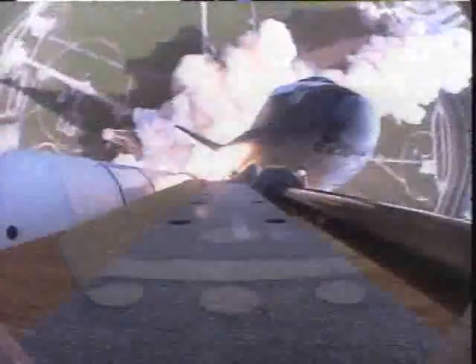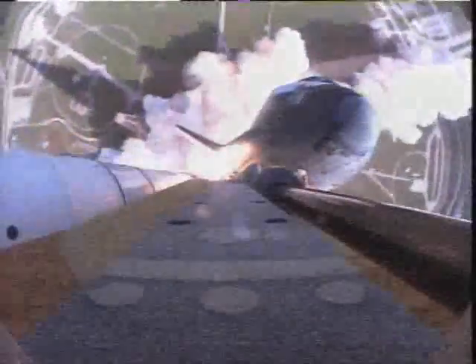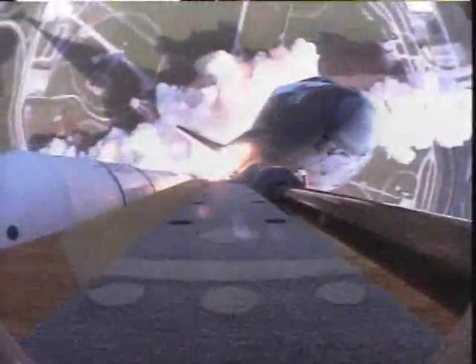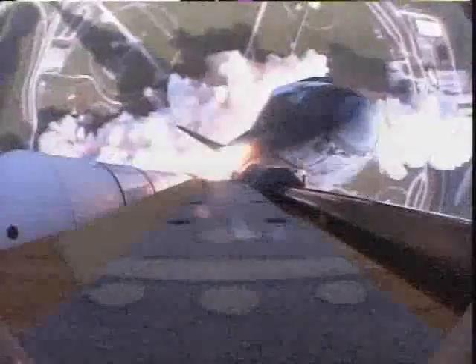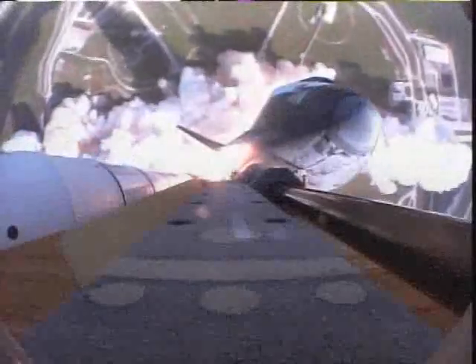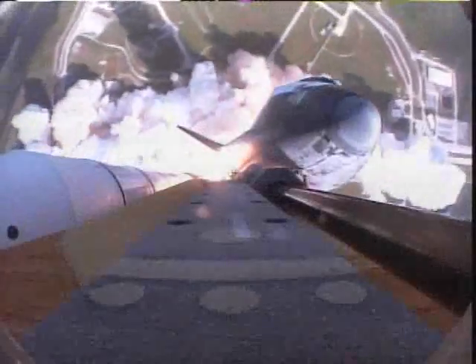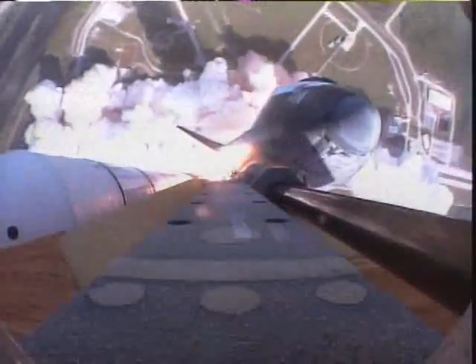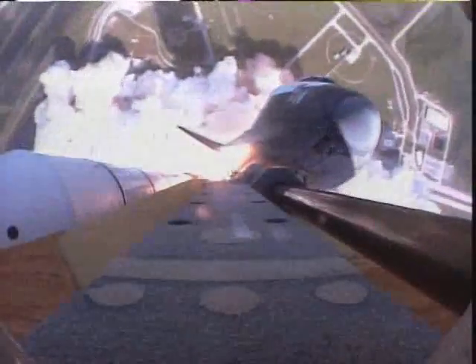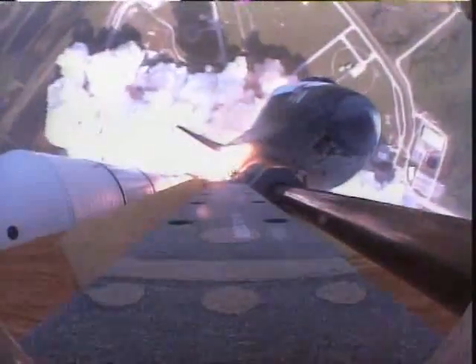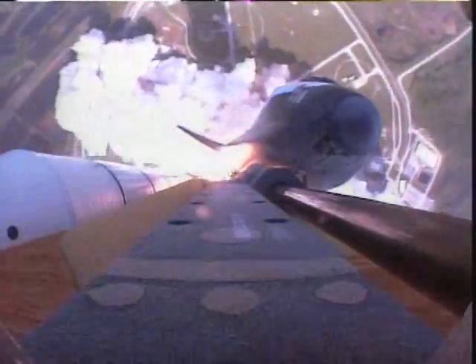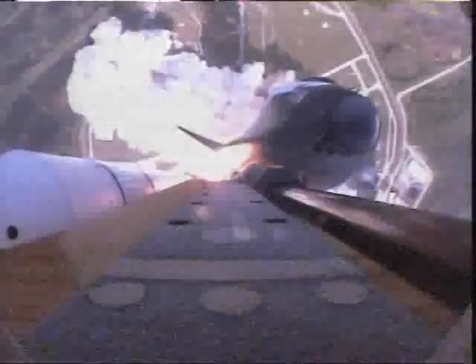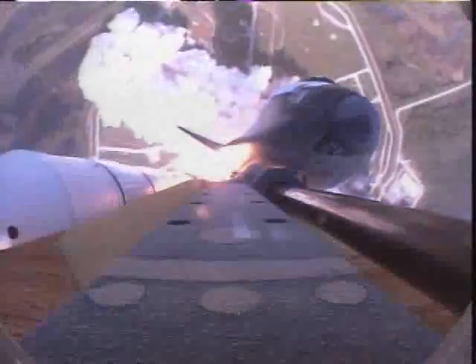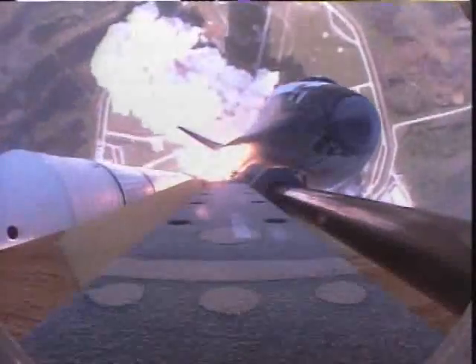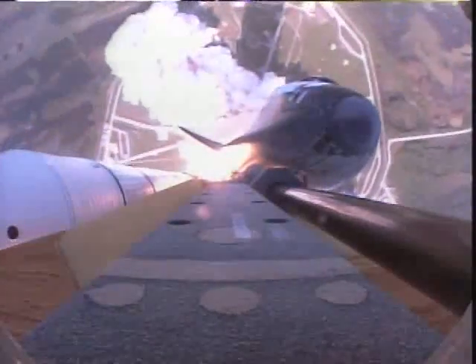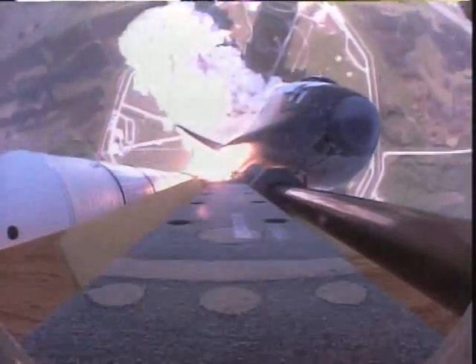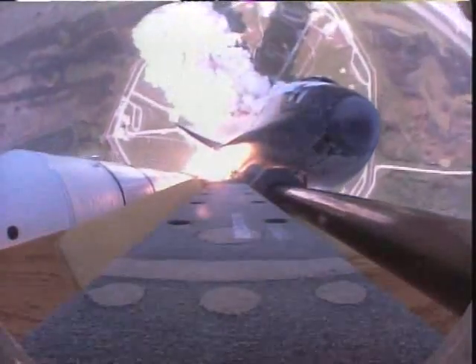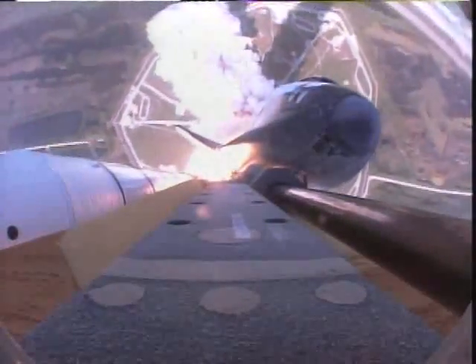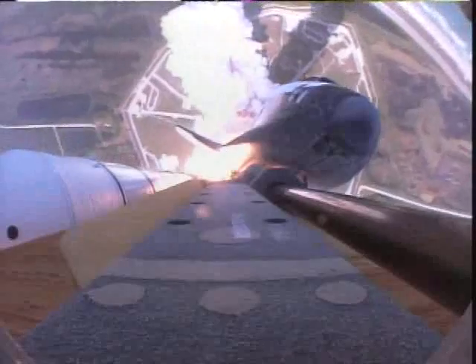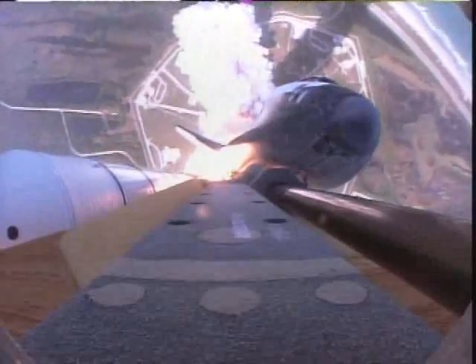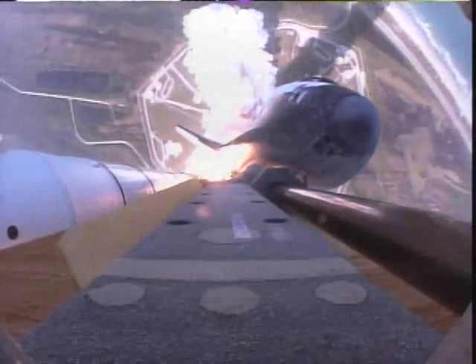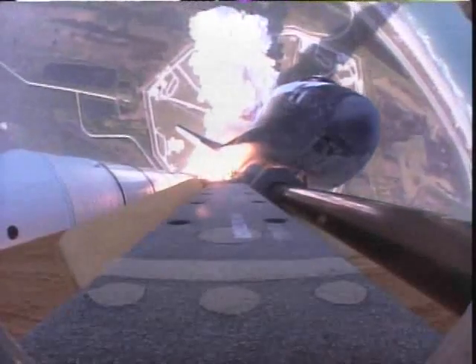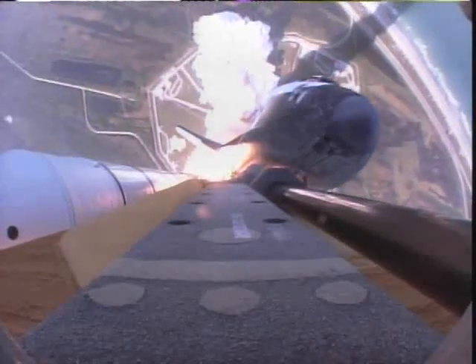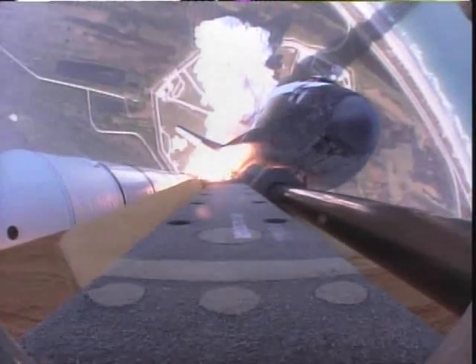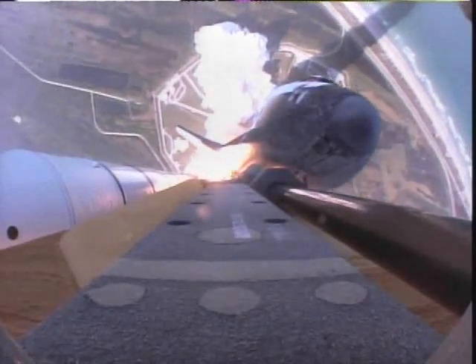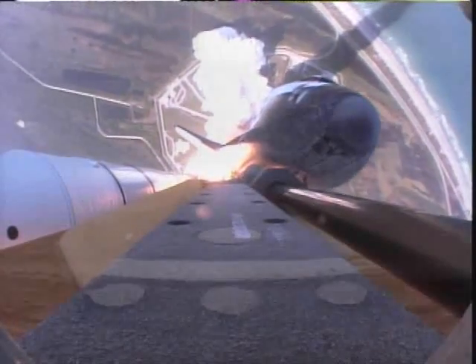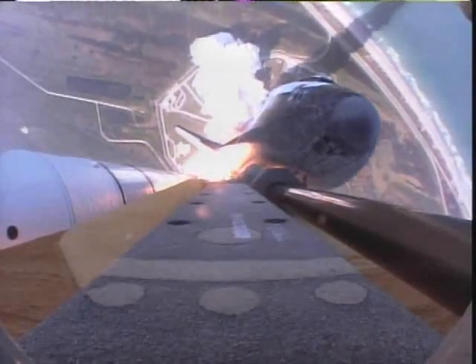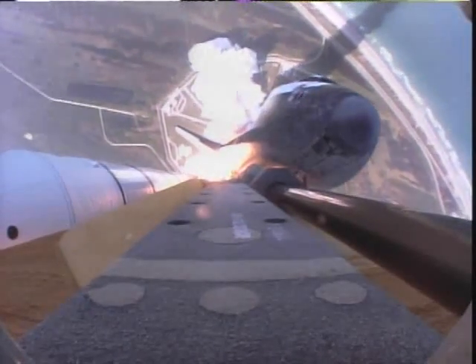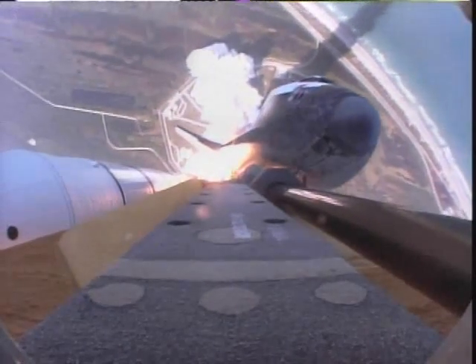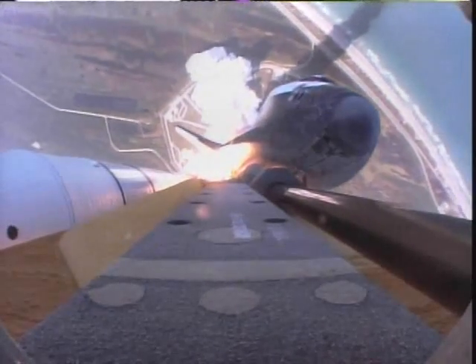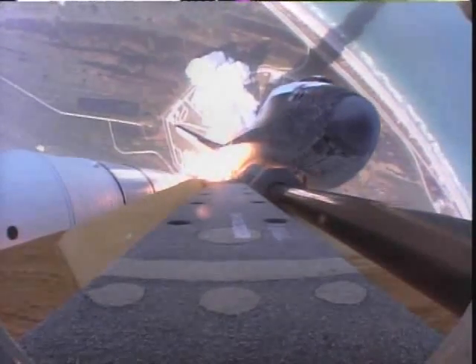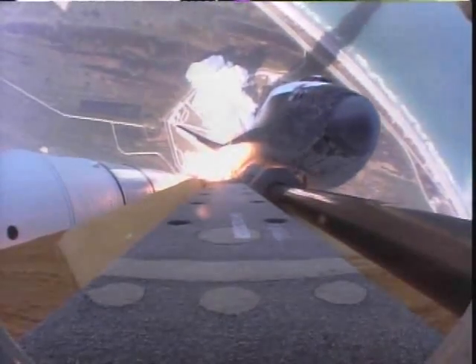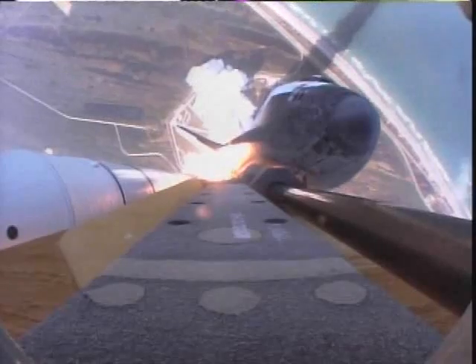Houston now controlling the flight of Atlantis. Roger roll, Atlantis. Atlantis into the roll. The external tank camera placing the shuttle in a heads-down, wings-level position for that eight-and-a-half-minute ride to orbit.